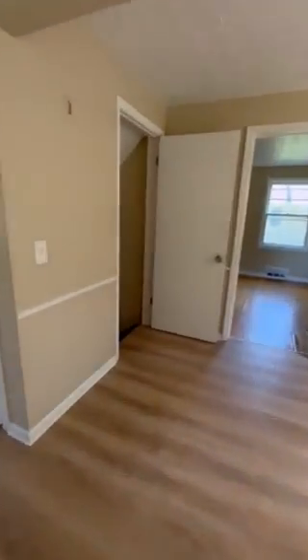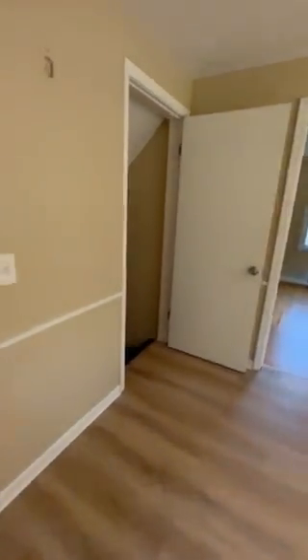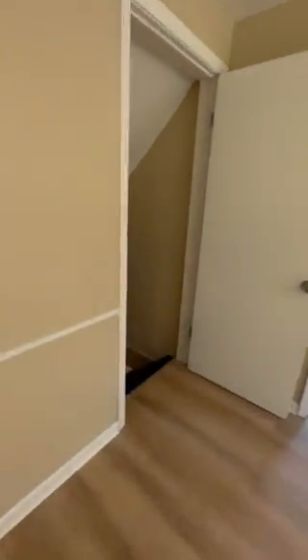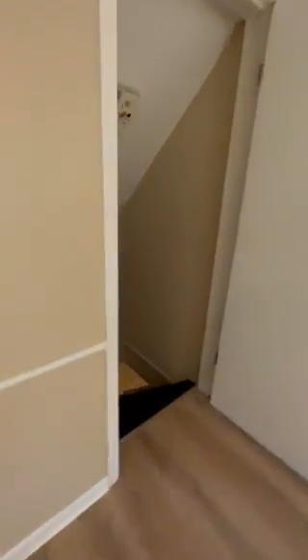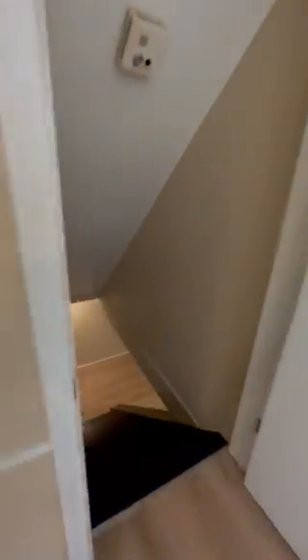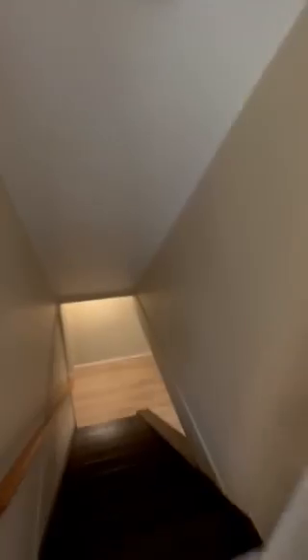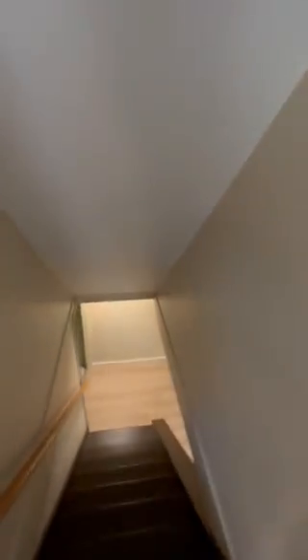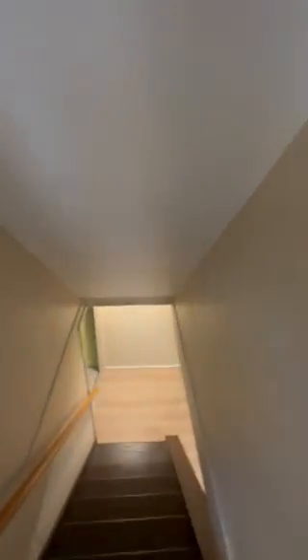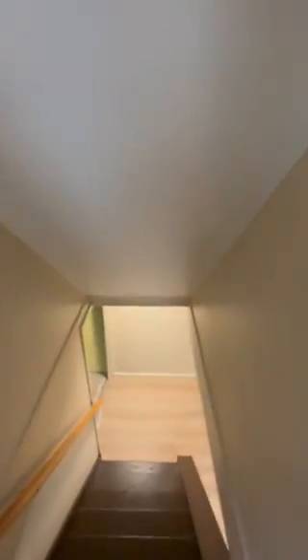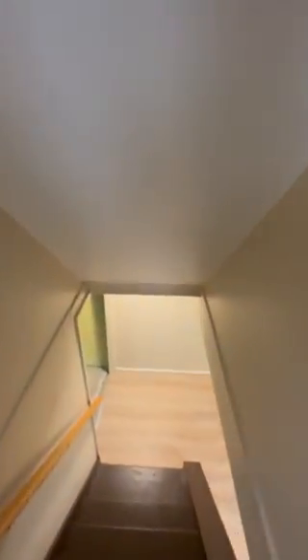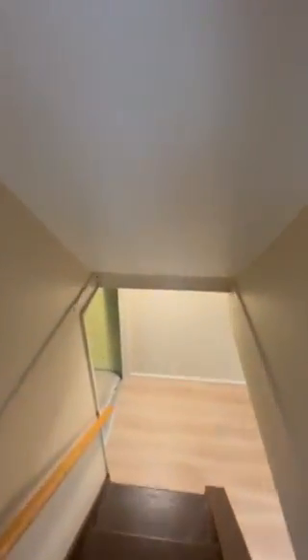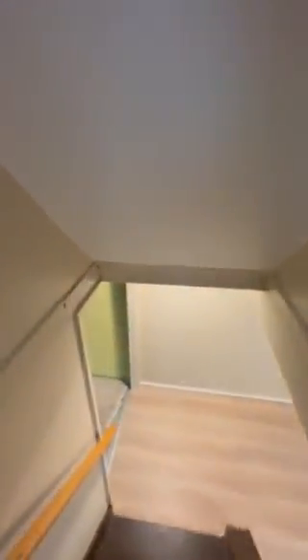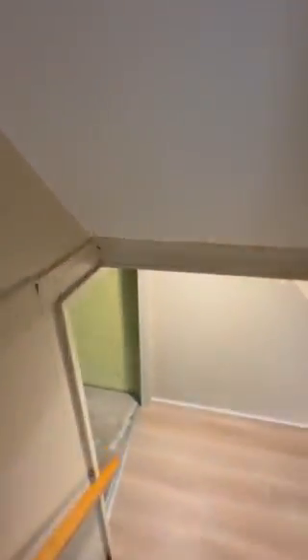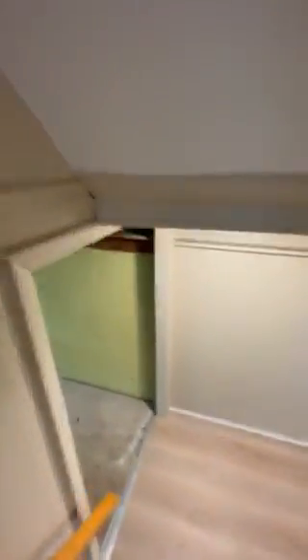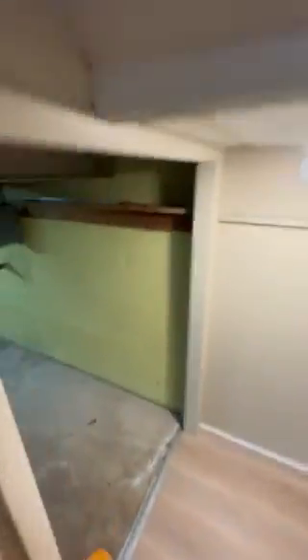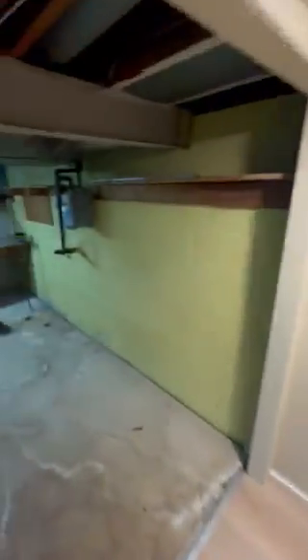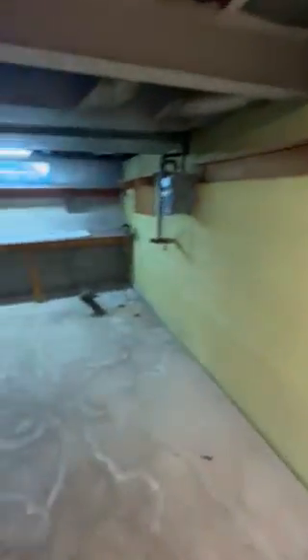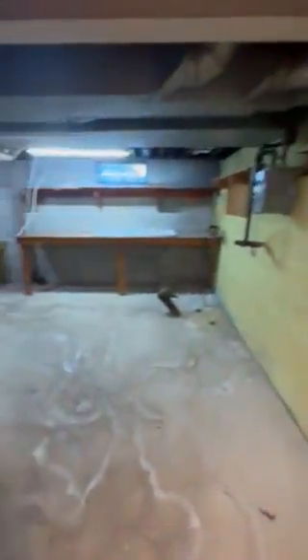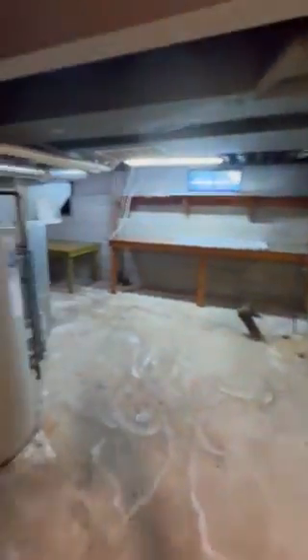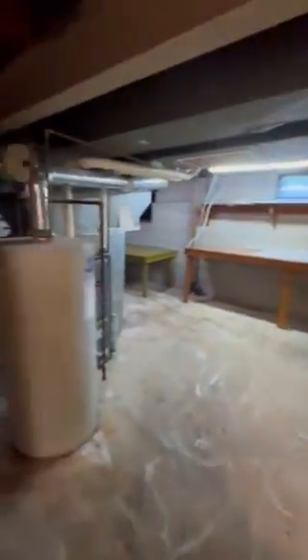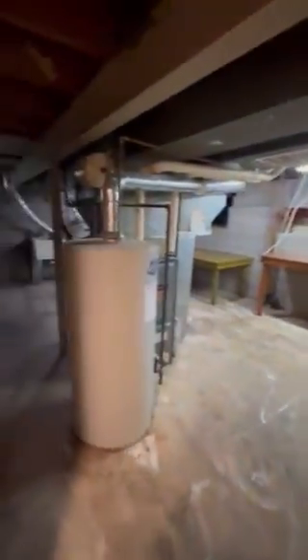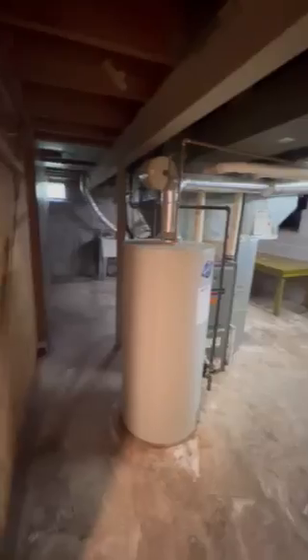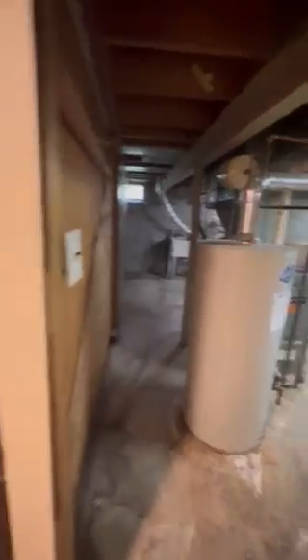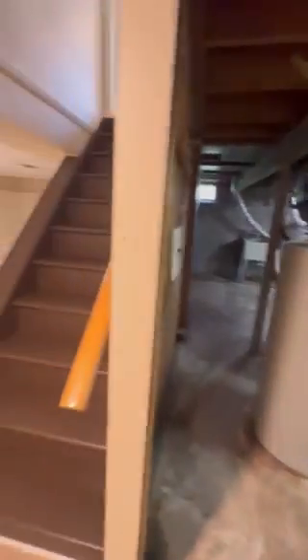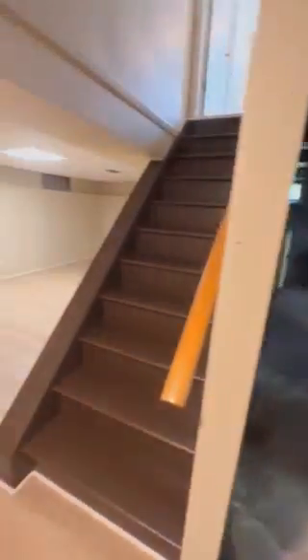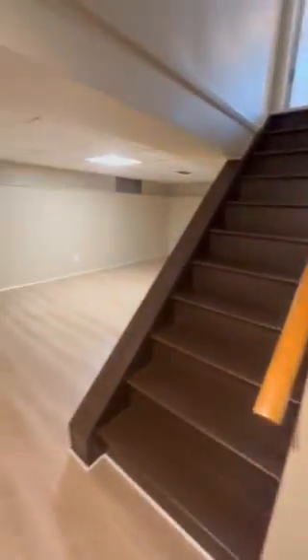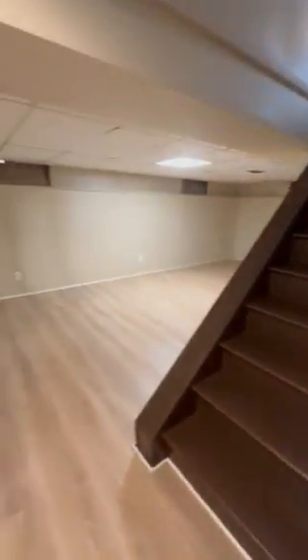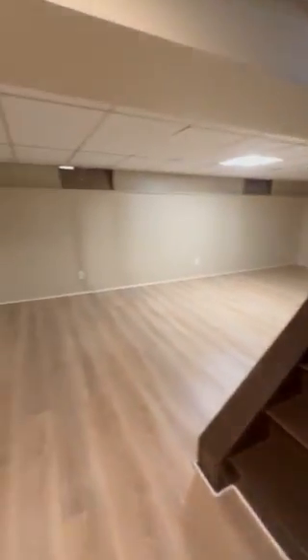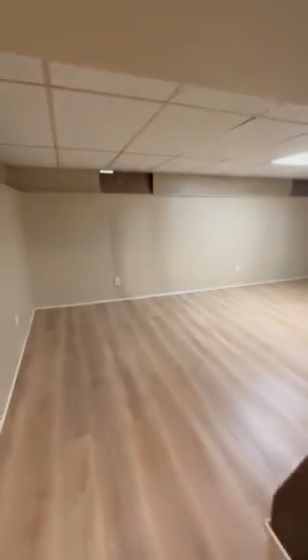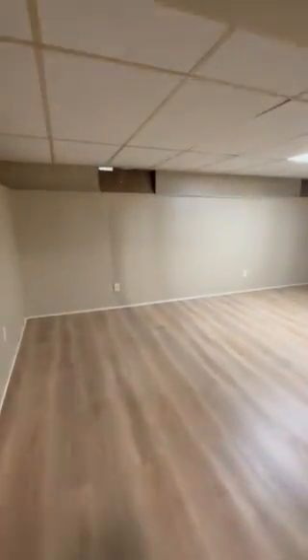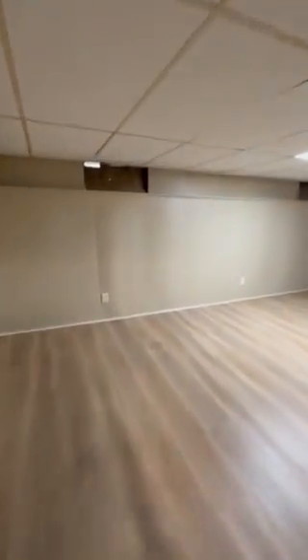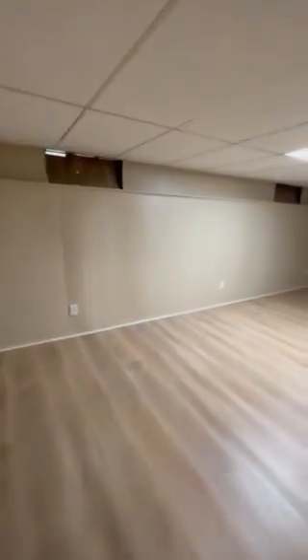Downstairs we have a partially finished basement. One half is the regular basement — washer and dryer hookups included, some room for storage. The other half is this finished section here.